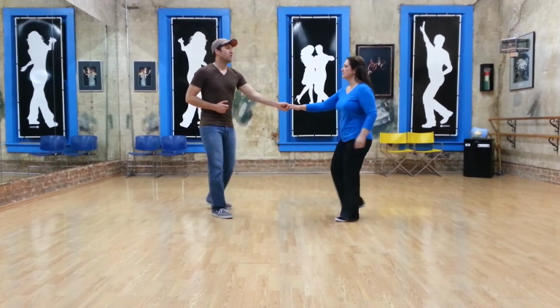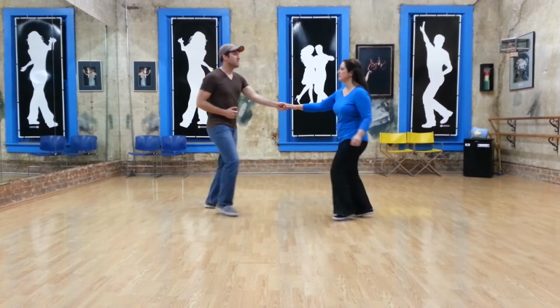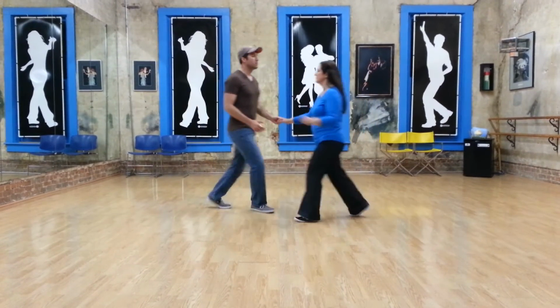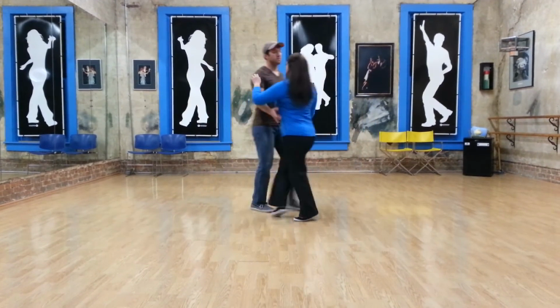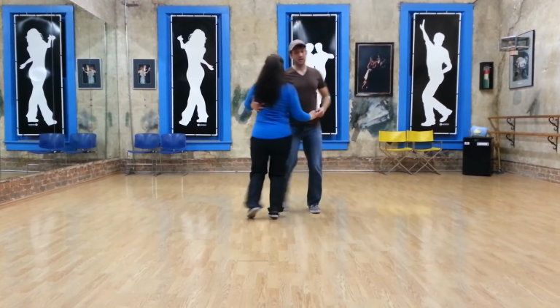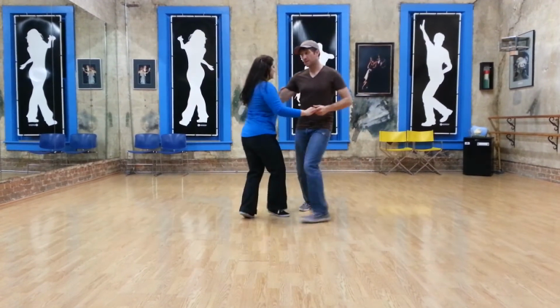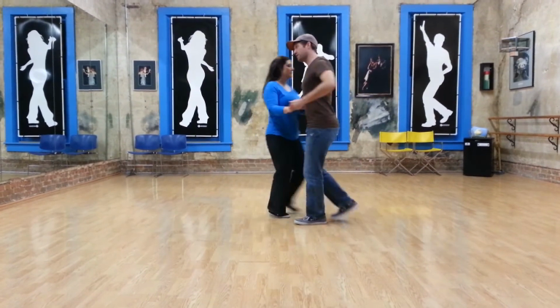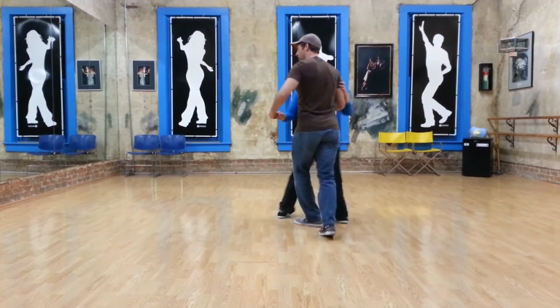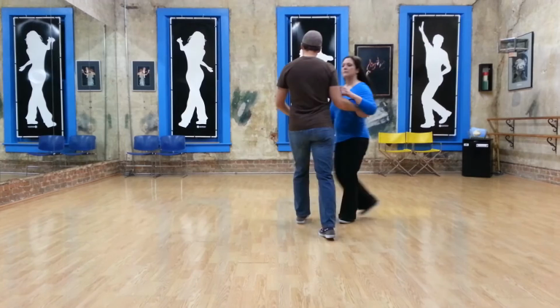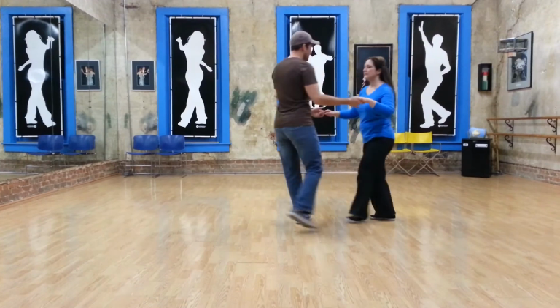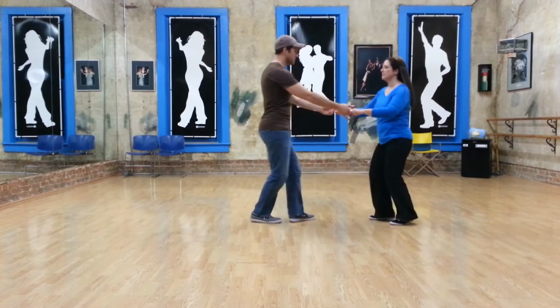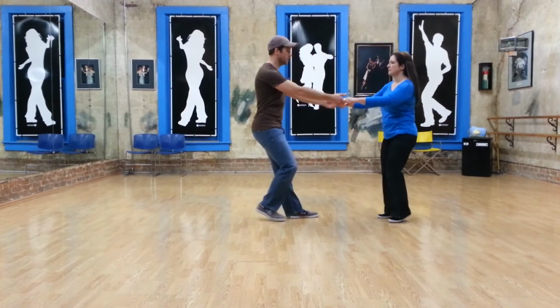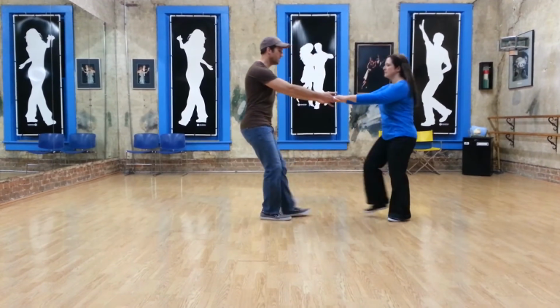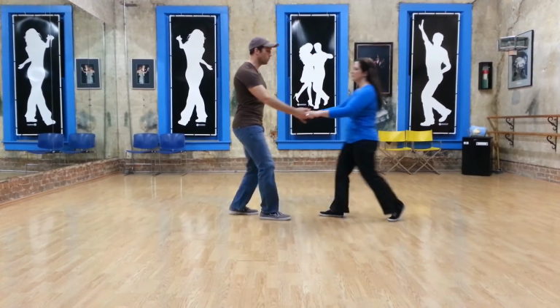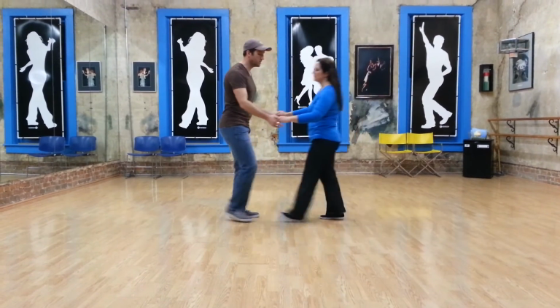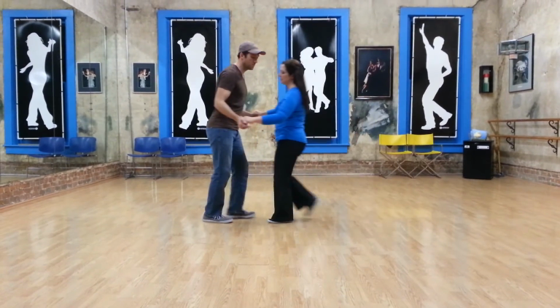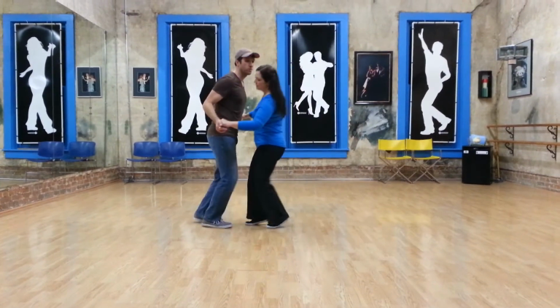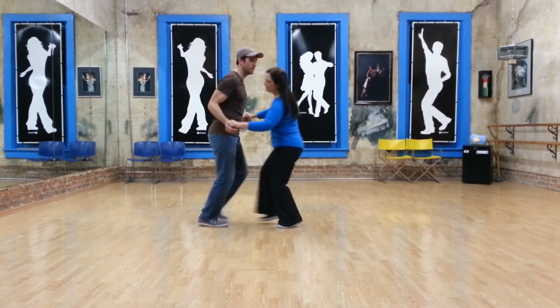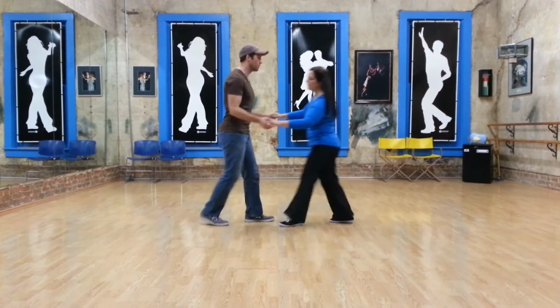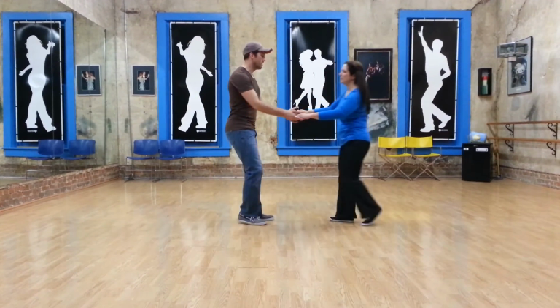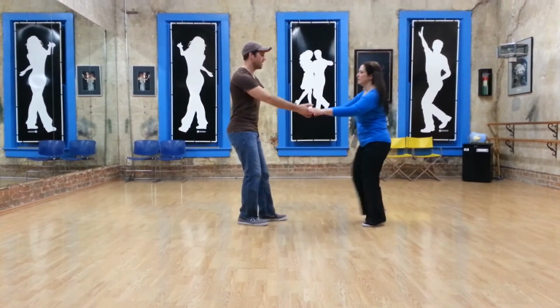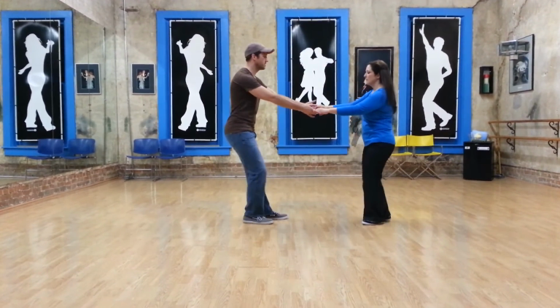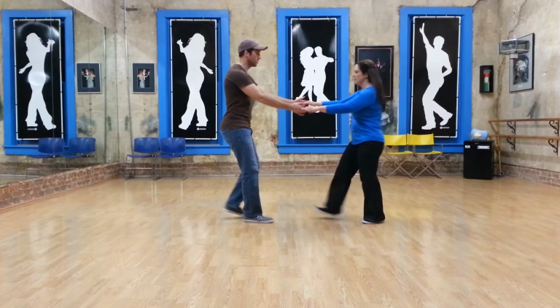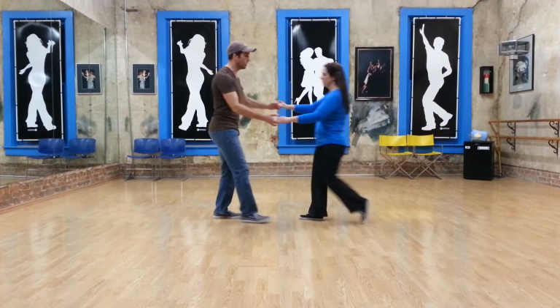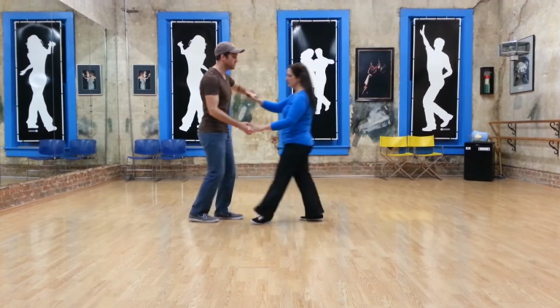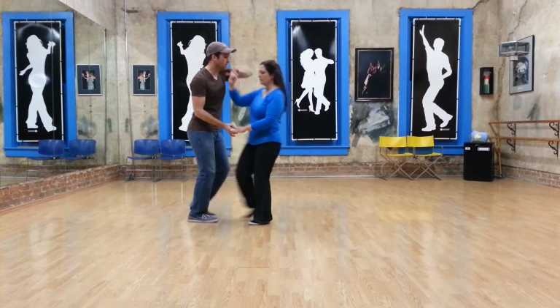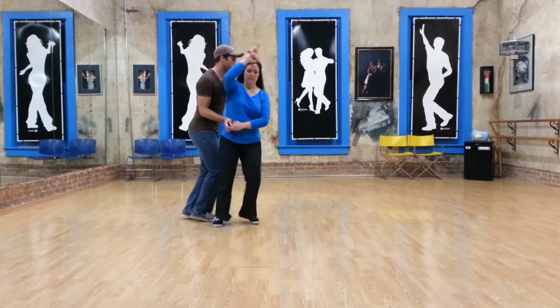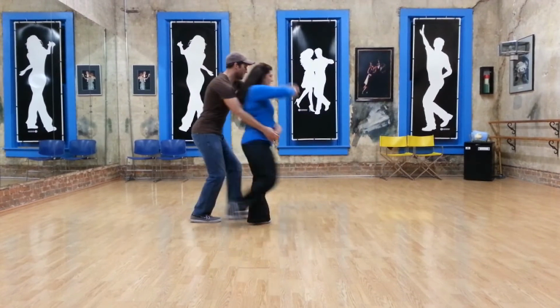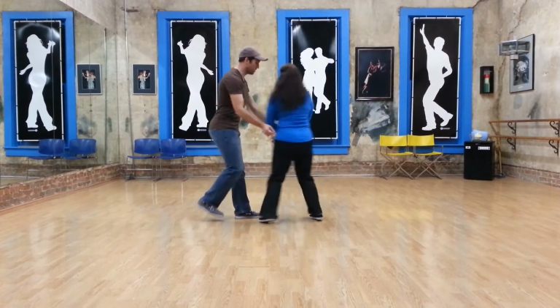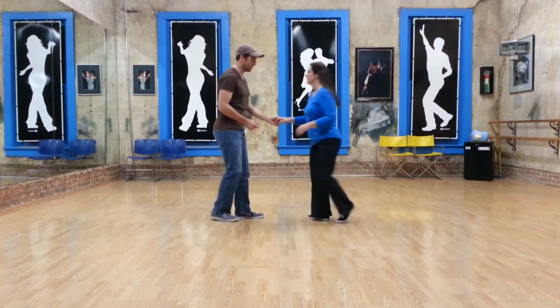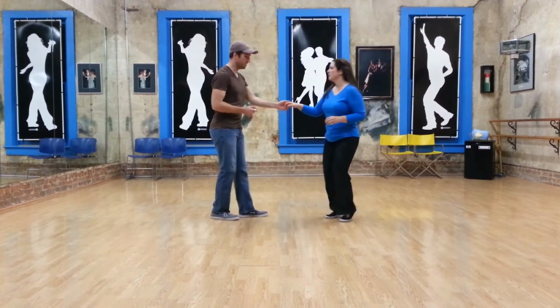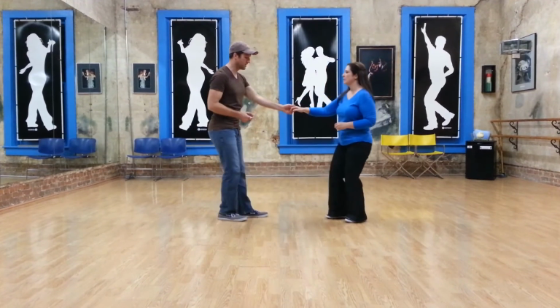And then we did a variation on that: 5, 6, 7, and 8, 1, 2, 3, and 4, 5, and 6, 1, 2, 3, and 4, 5, and 6.